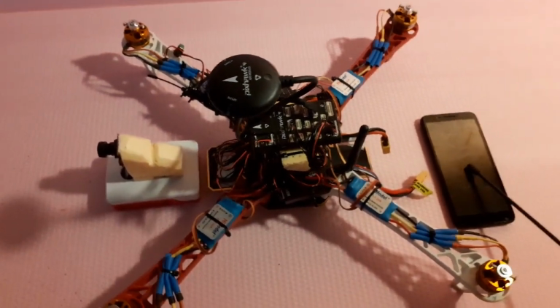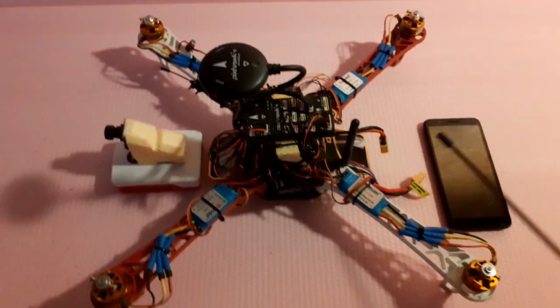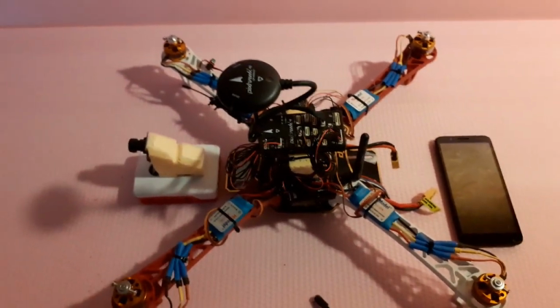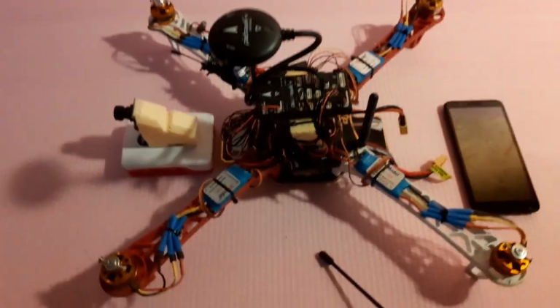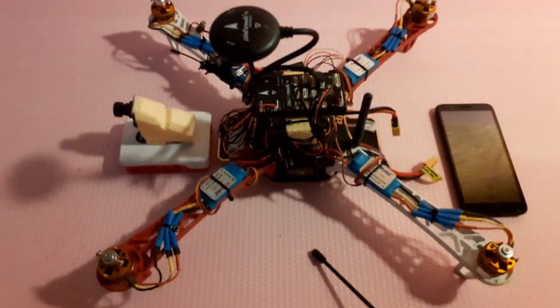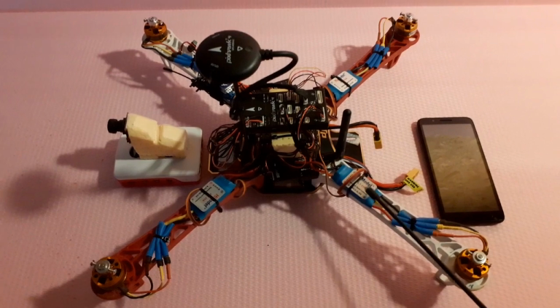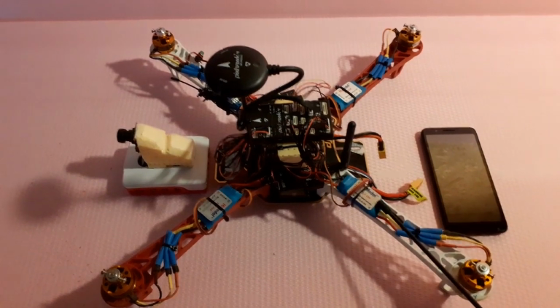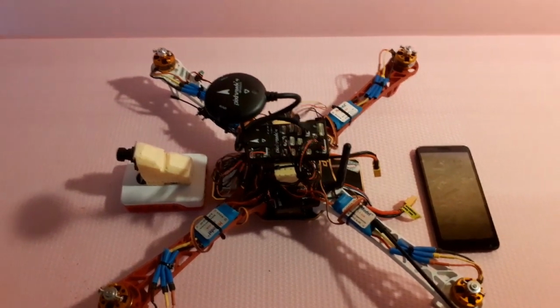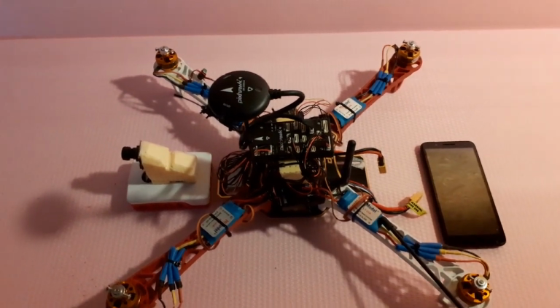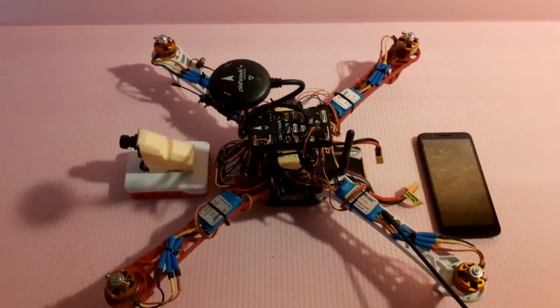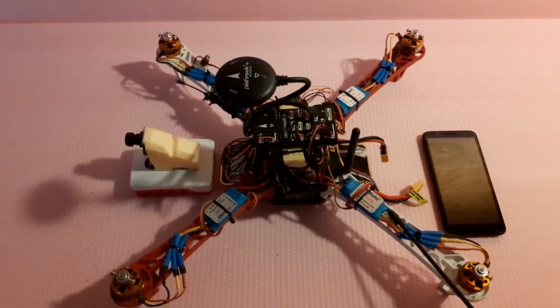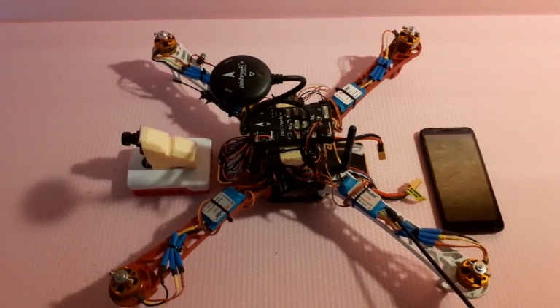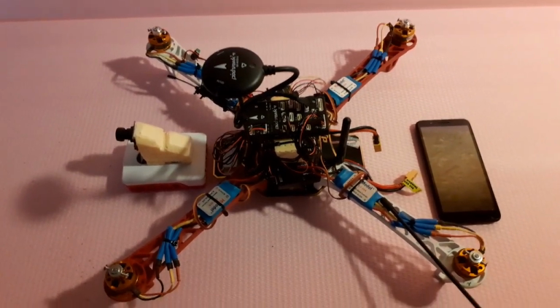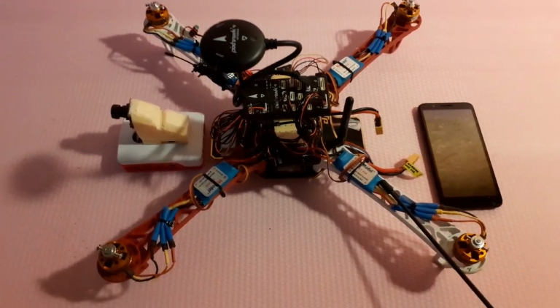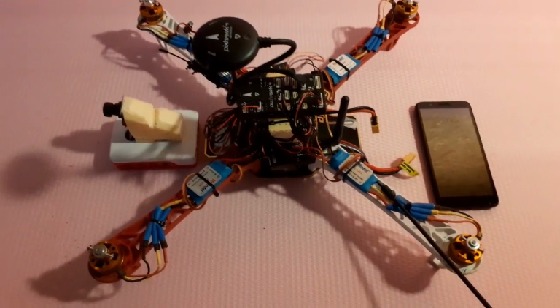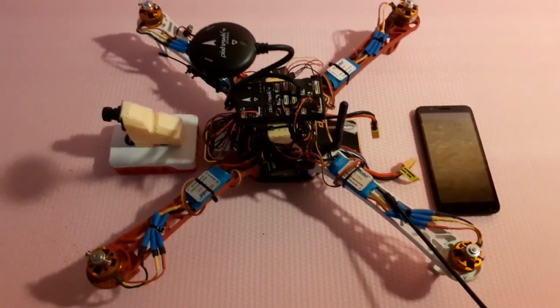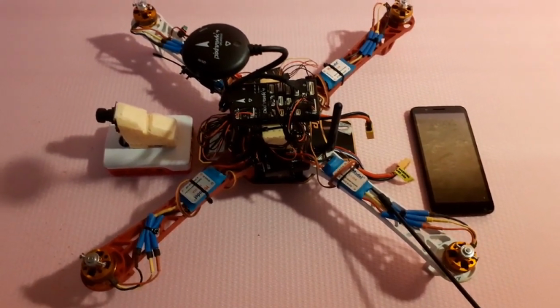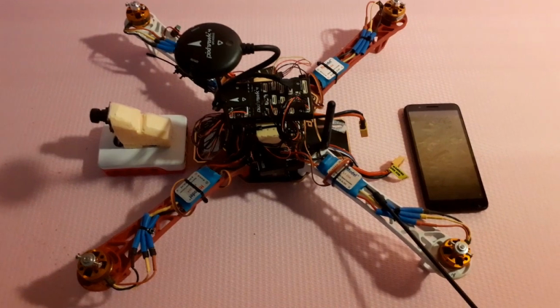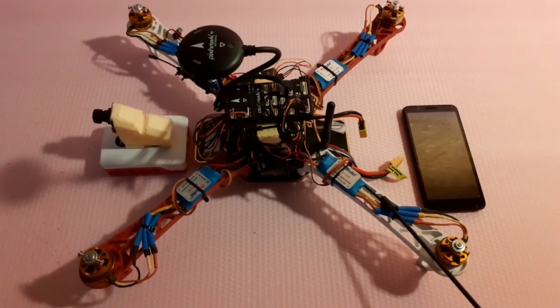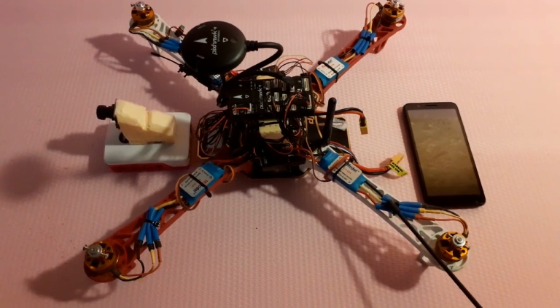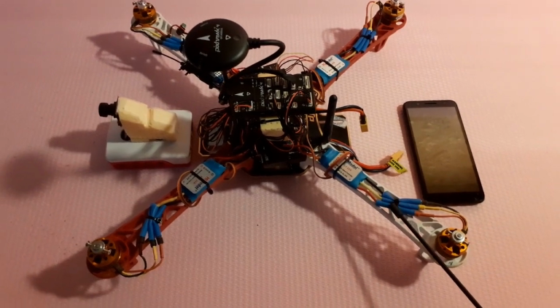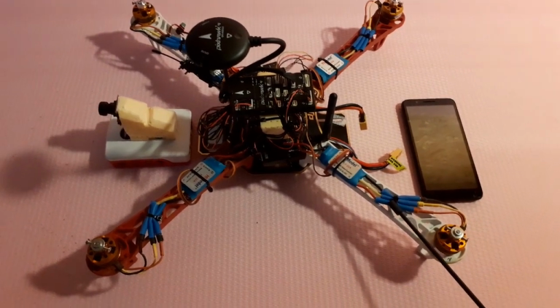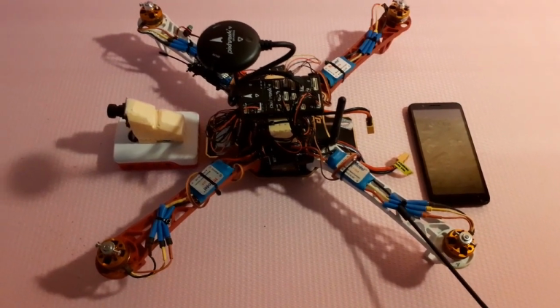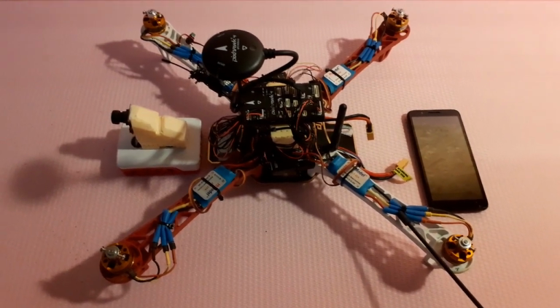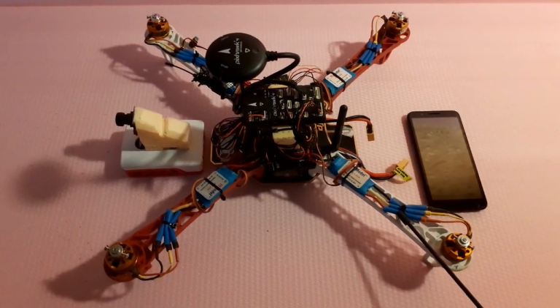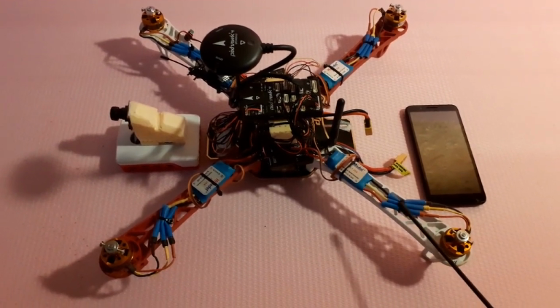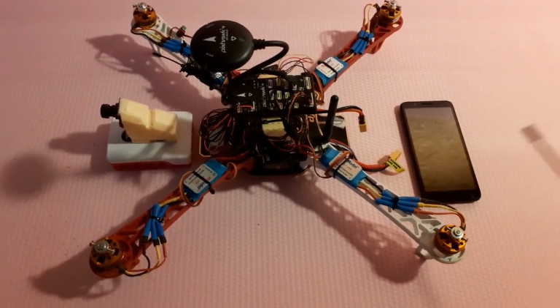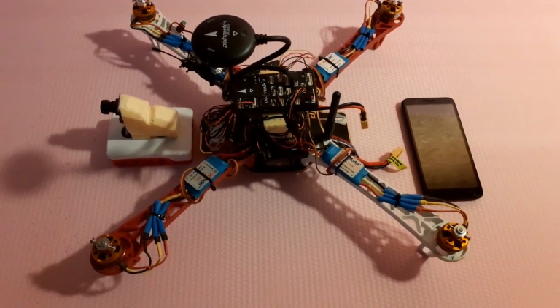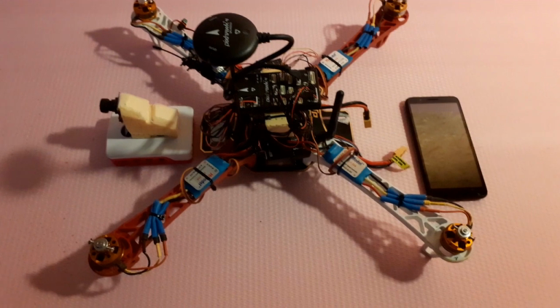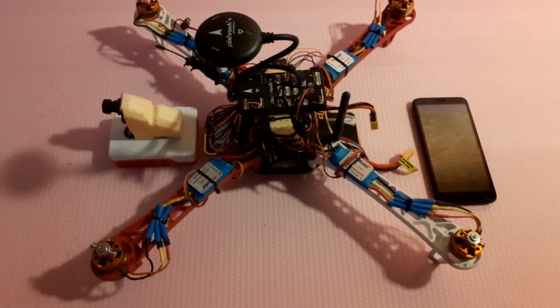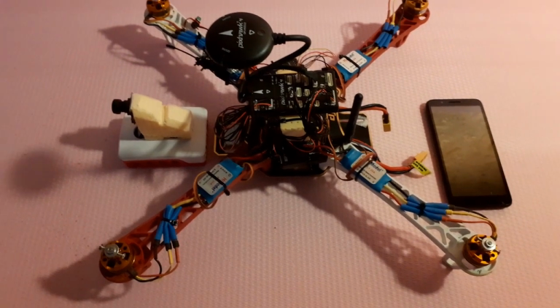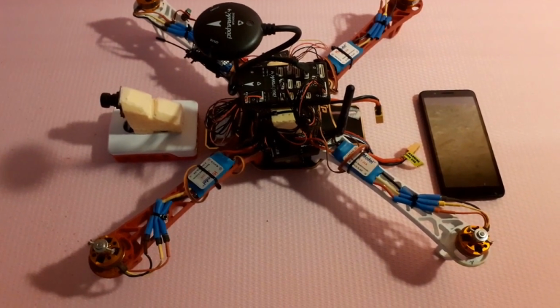Anyway, that's the quick description of the quadcopter, and we'll go on to the flight test now so you can see how it actually works. This is my first attempt, by the way.